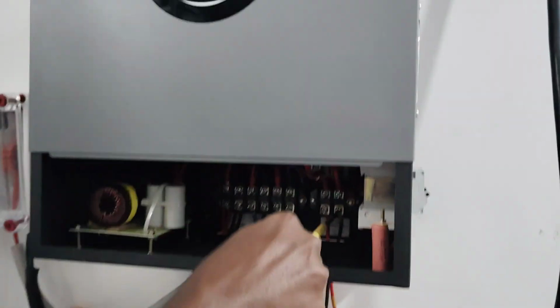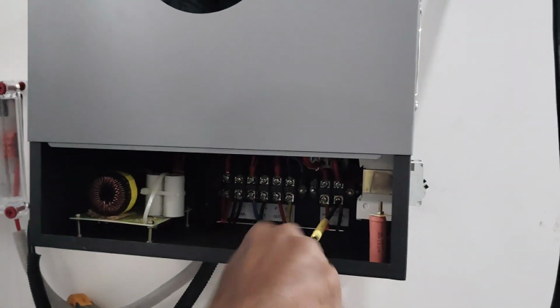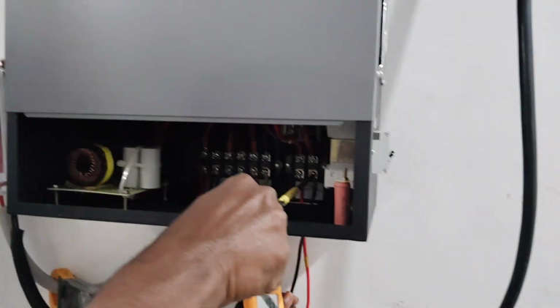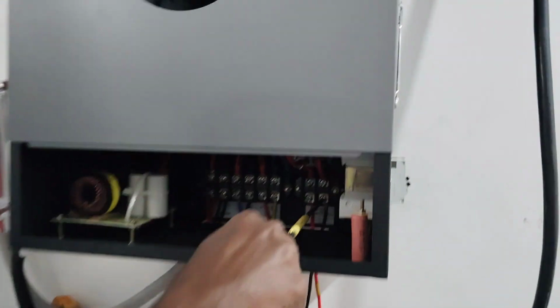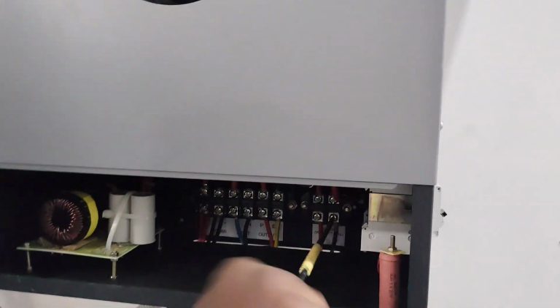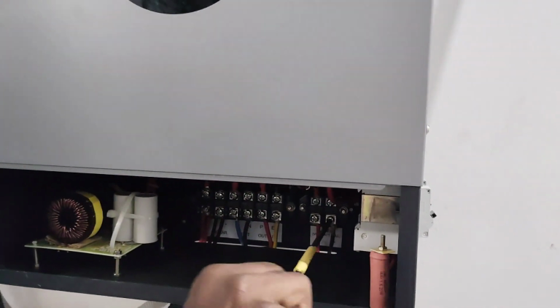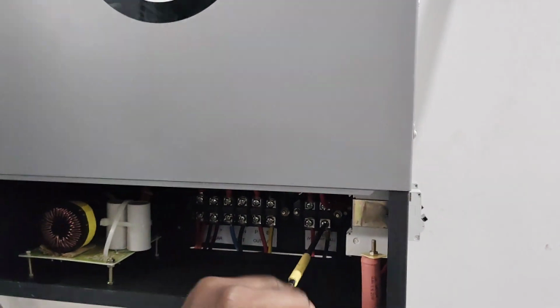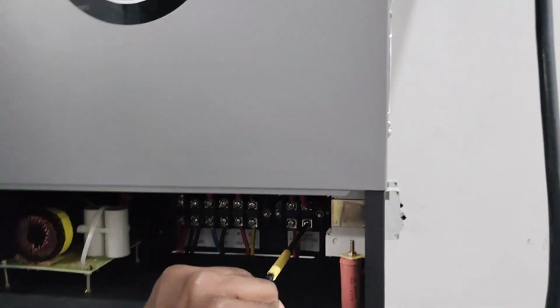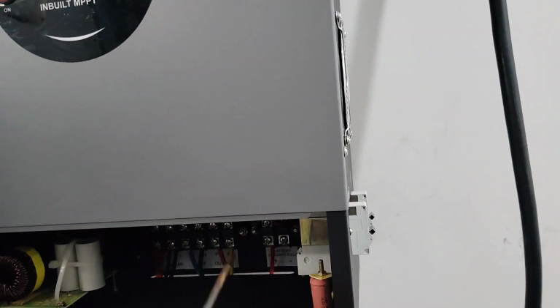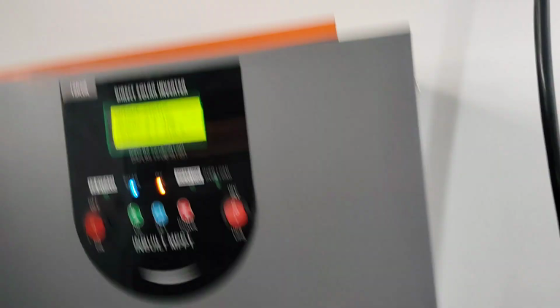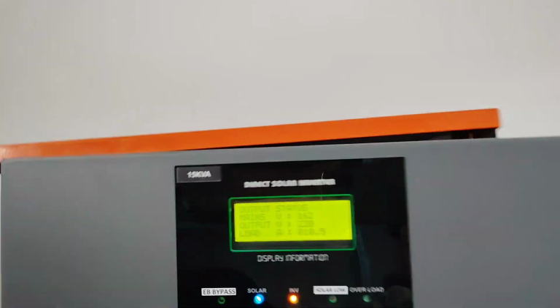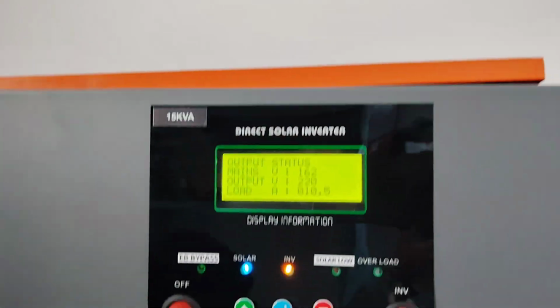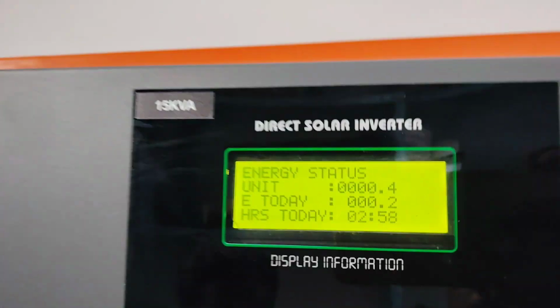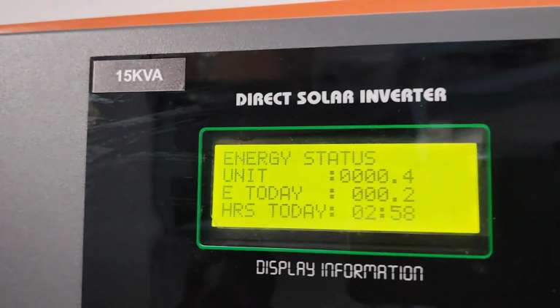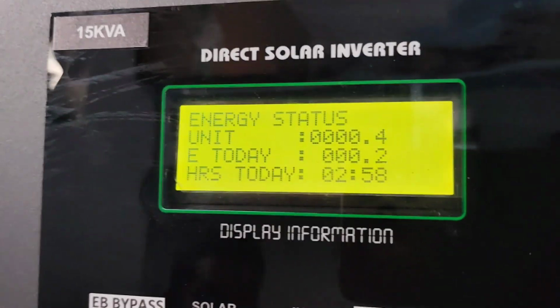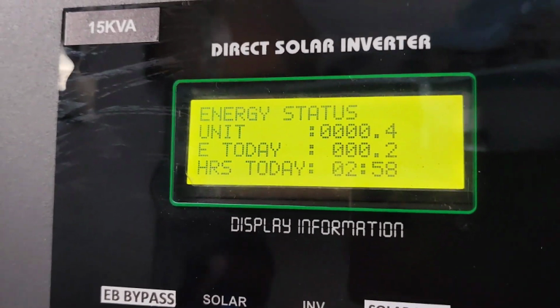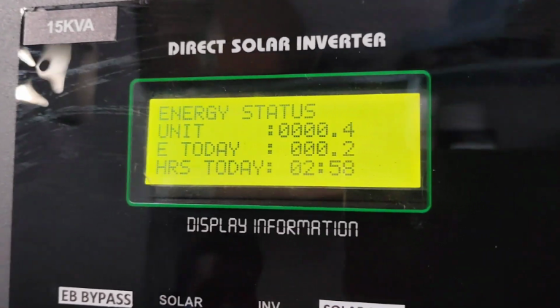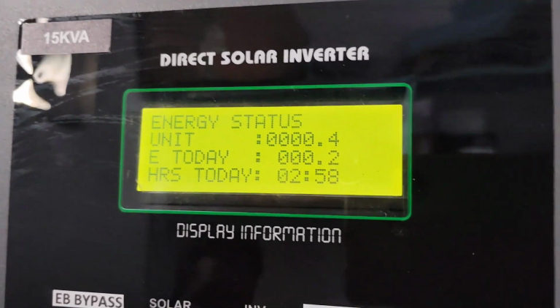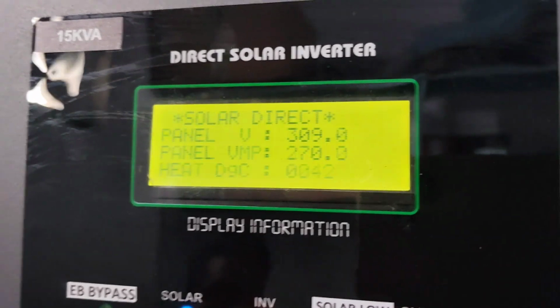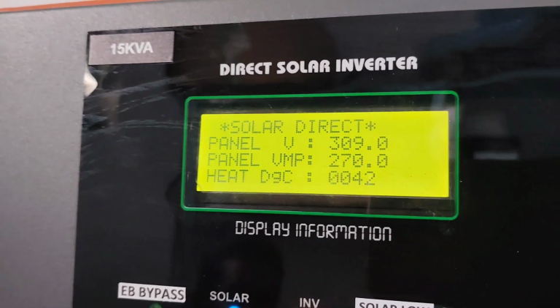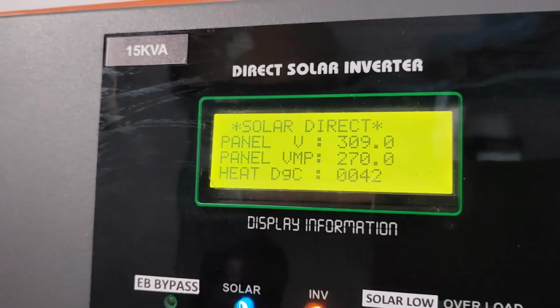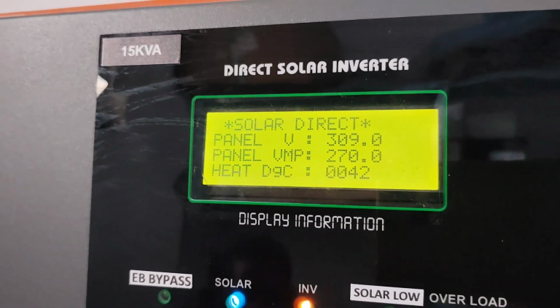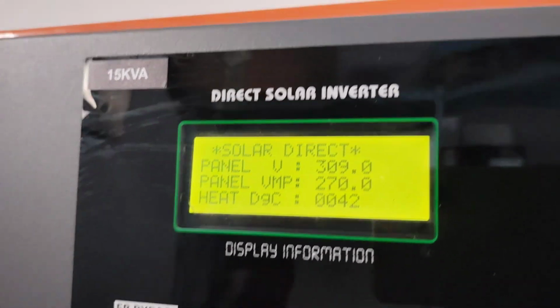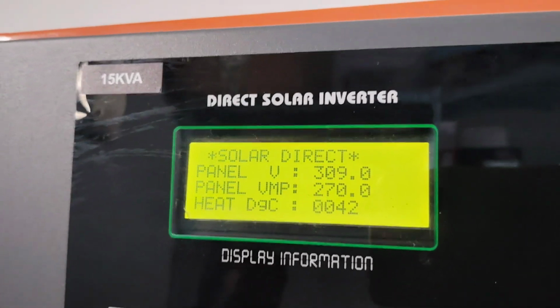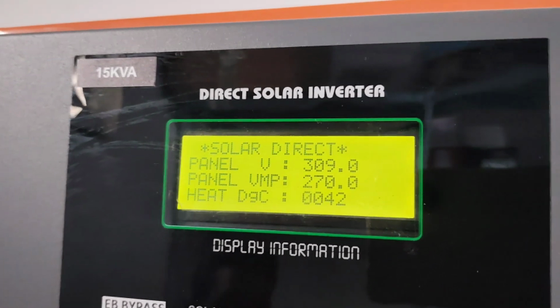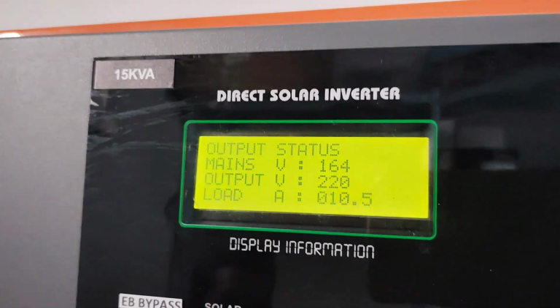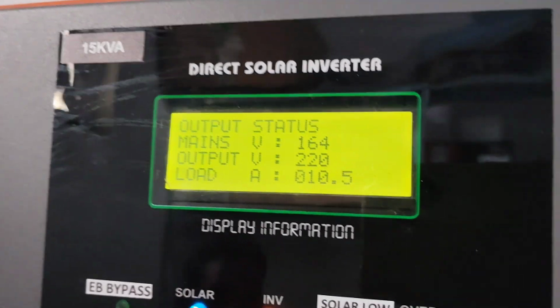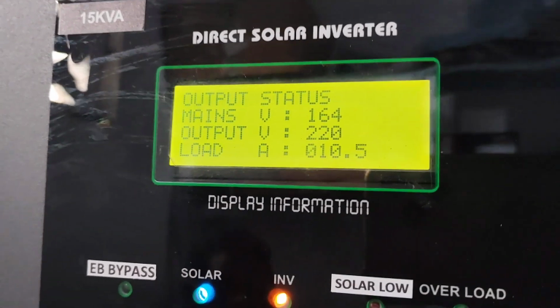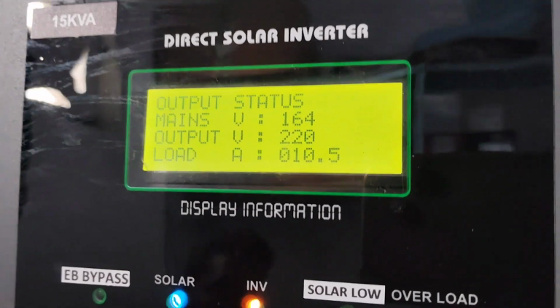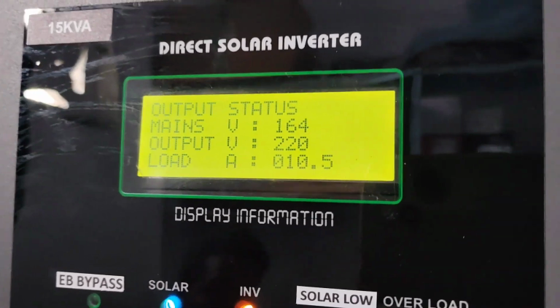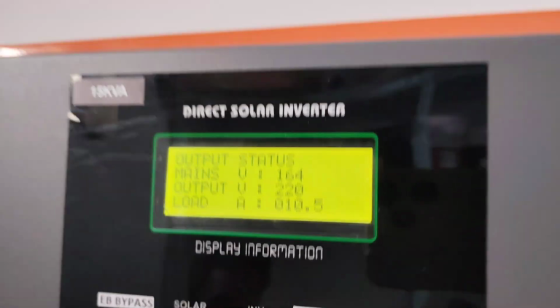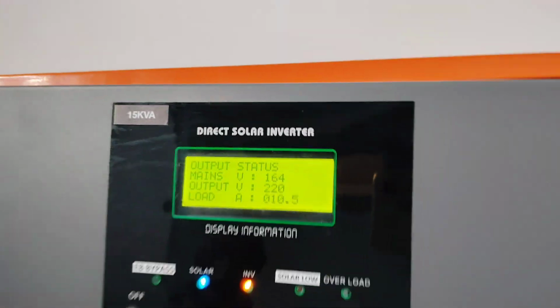This test is running without battery. The panel reads 309 volts and the output reads 220 volts.